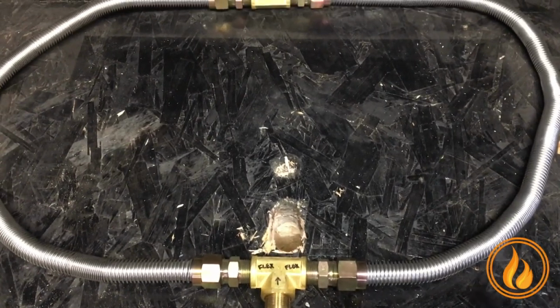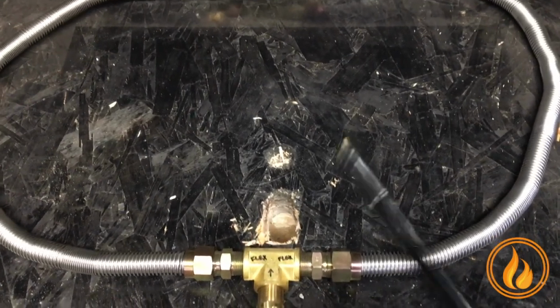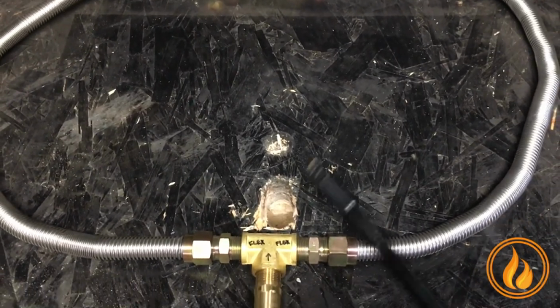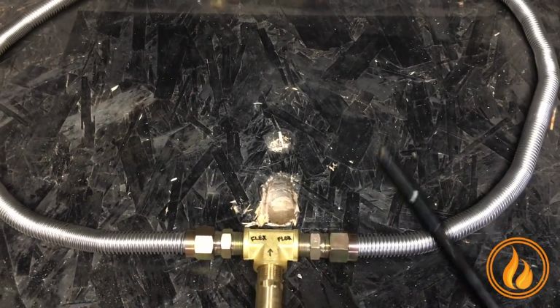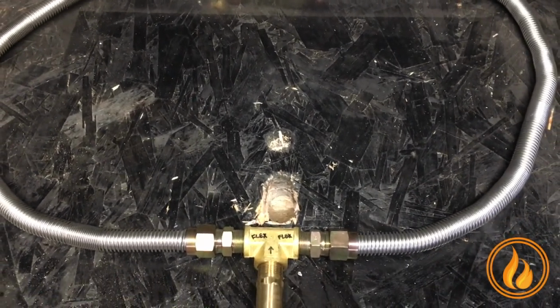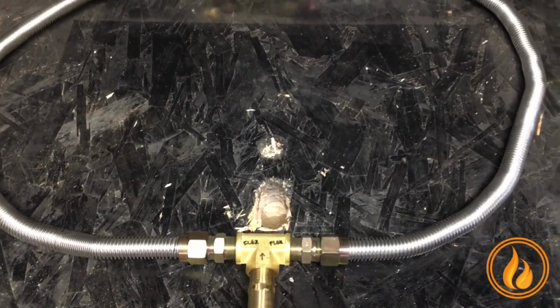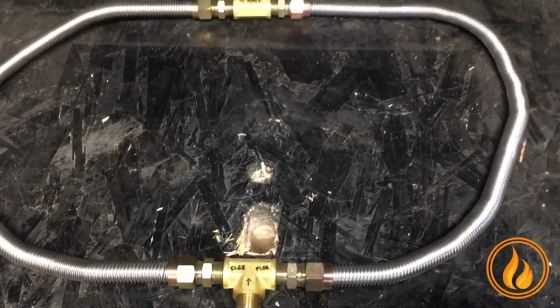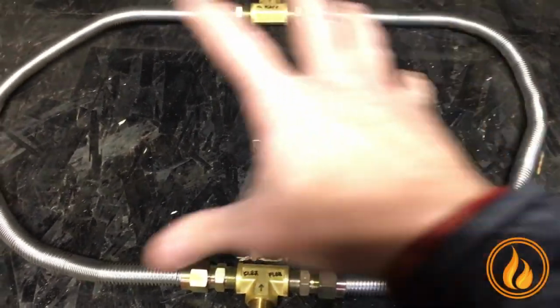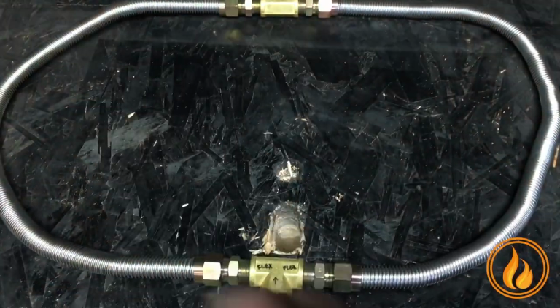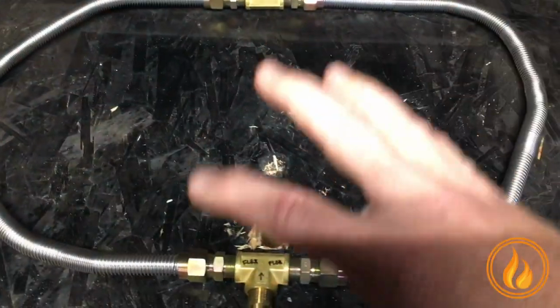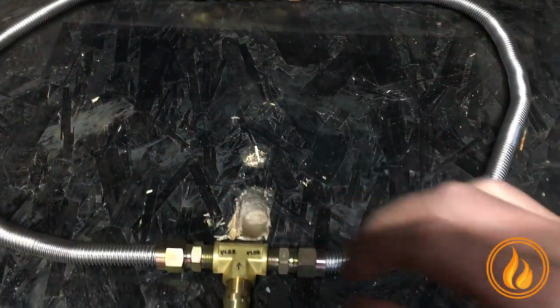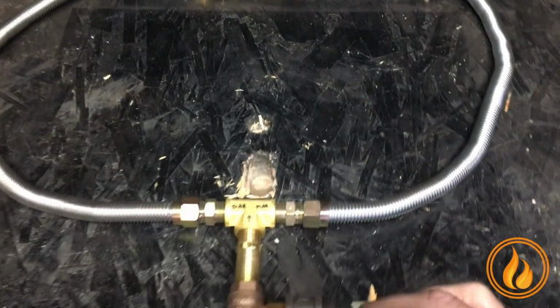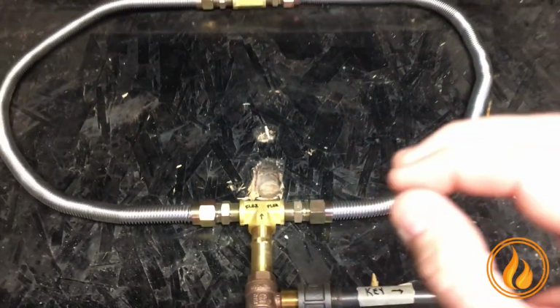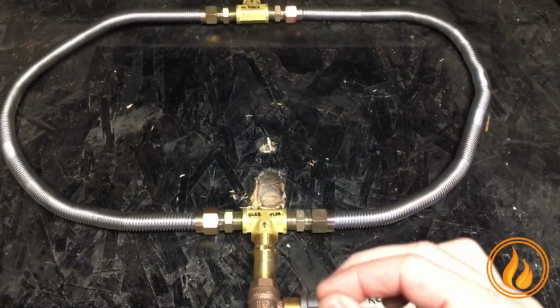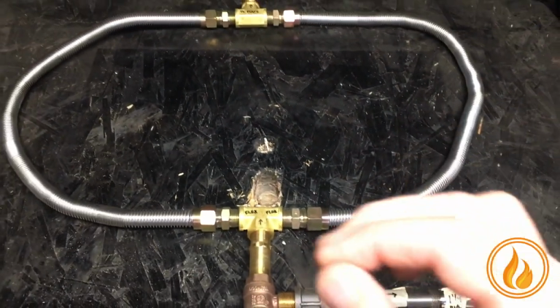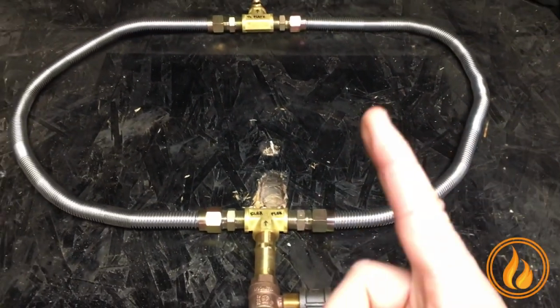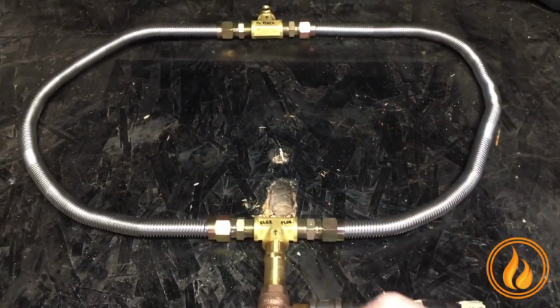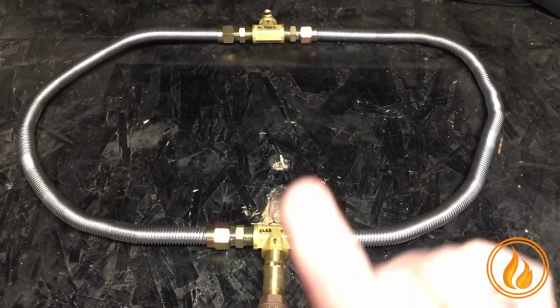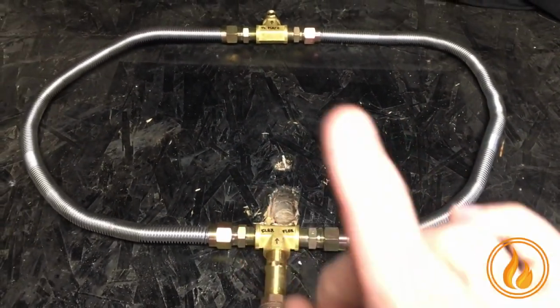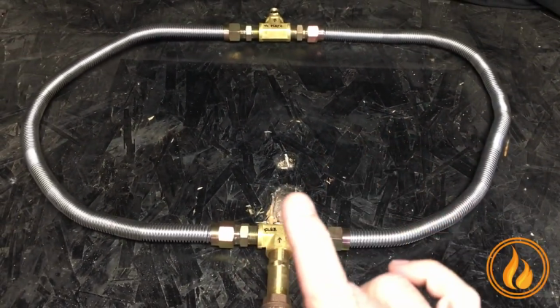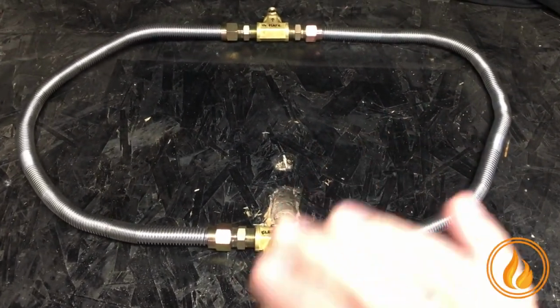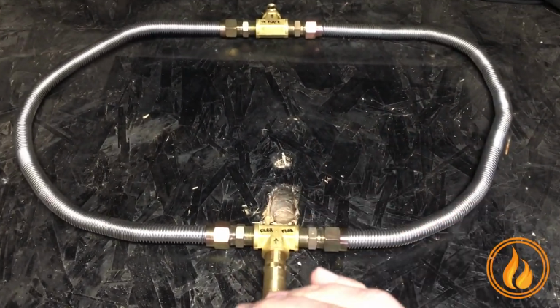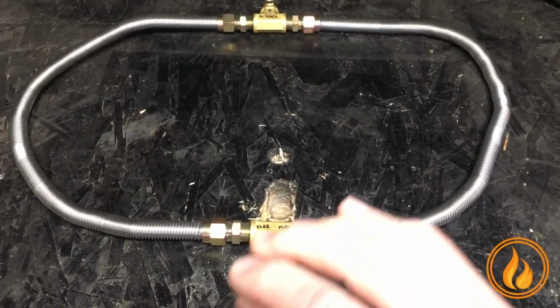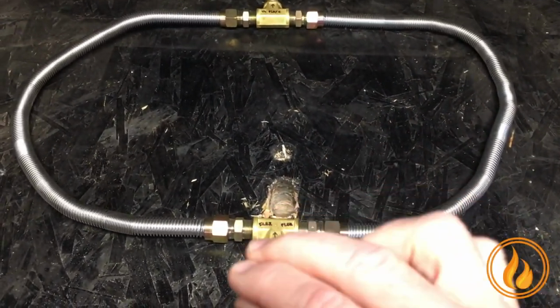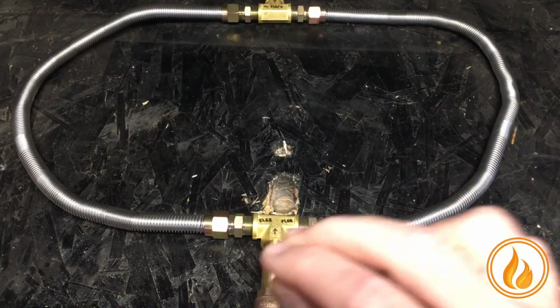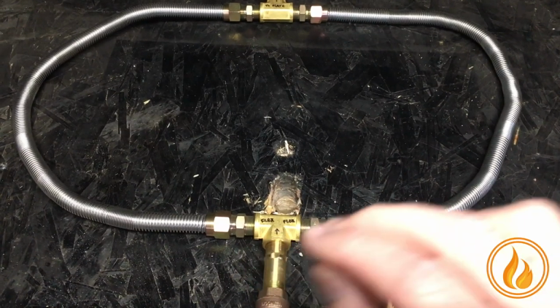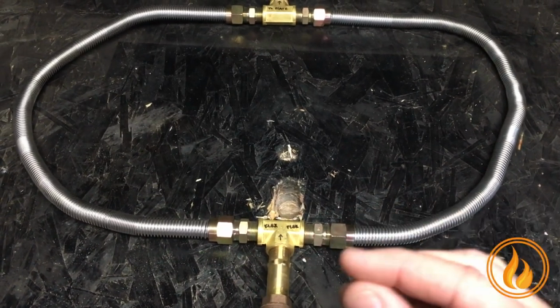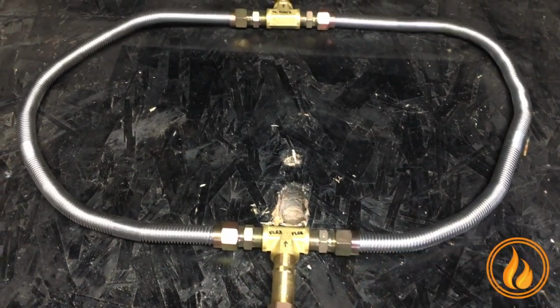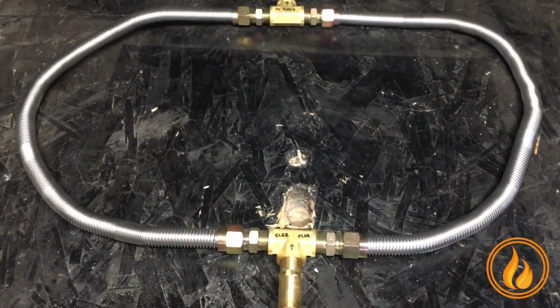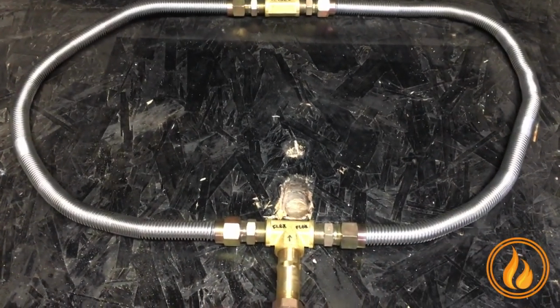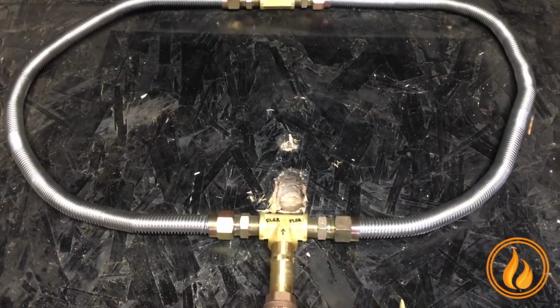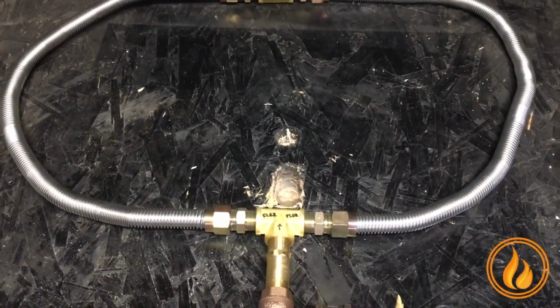The first point of information: the dual flex line kit comes with — if you order it — burners of 250,000 BTUs and over.